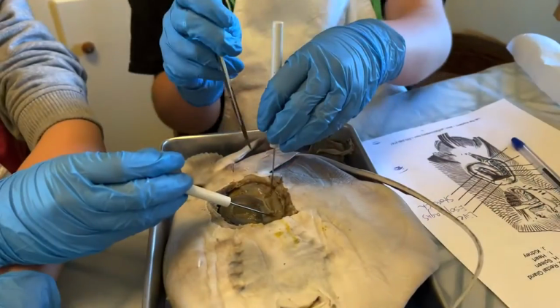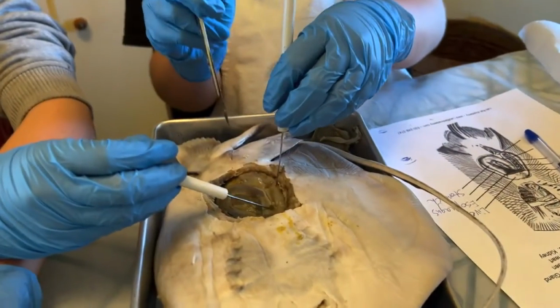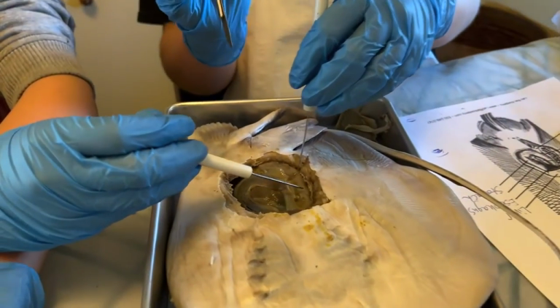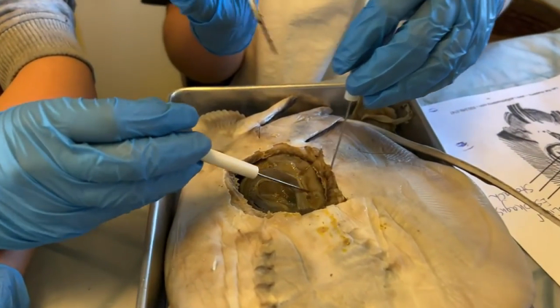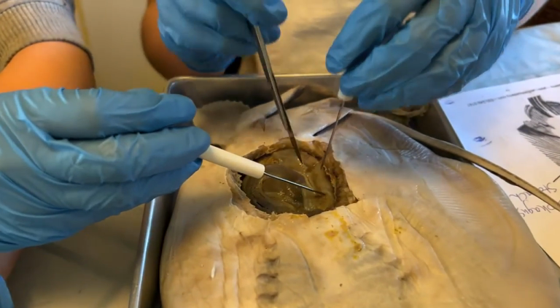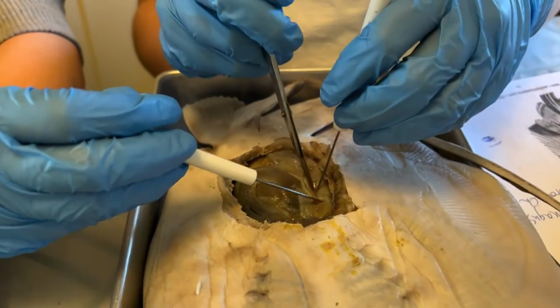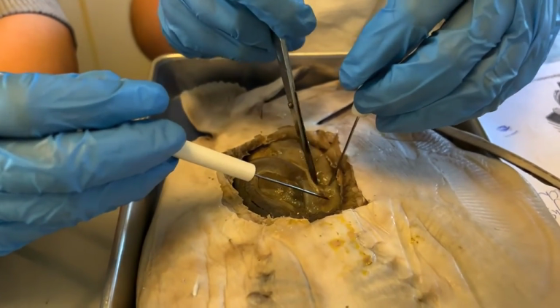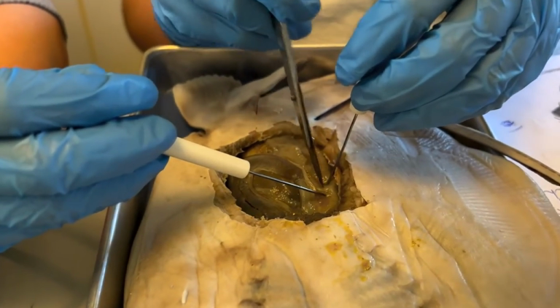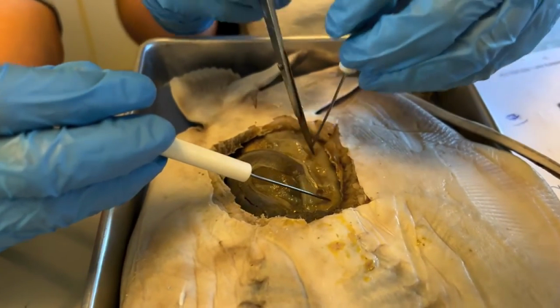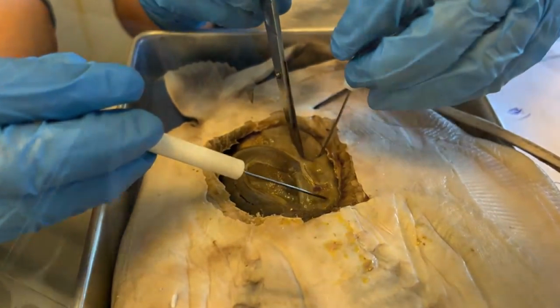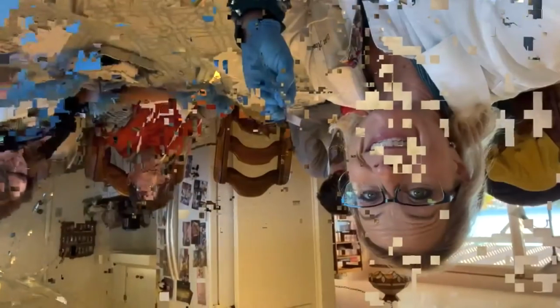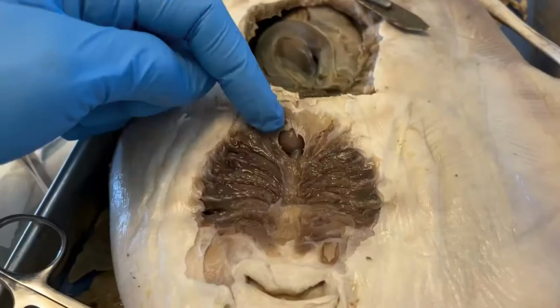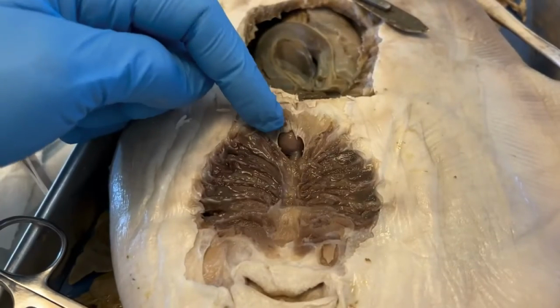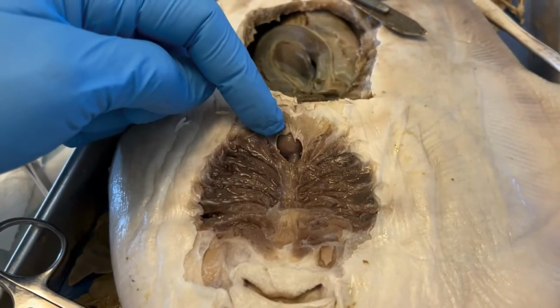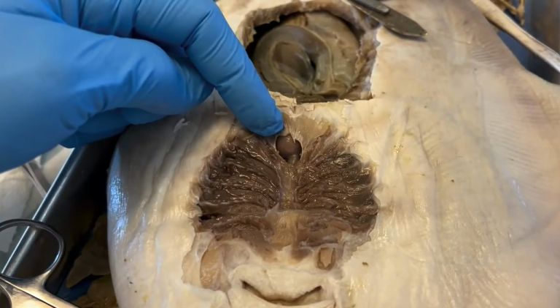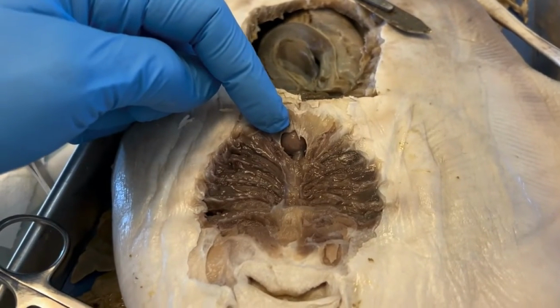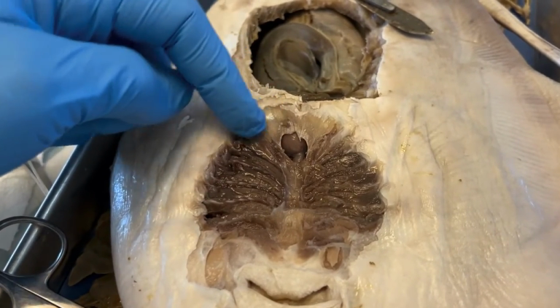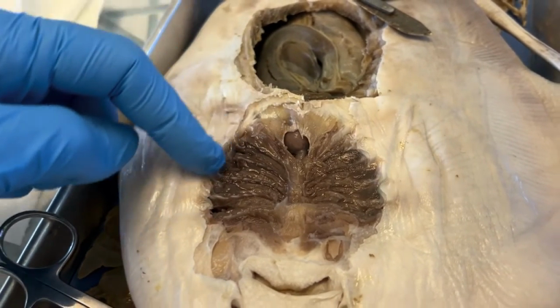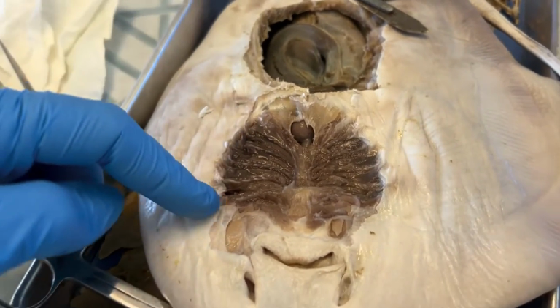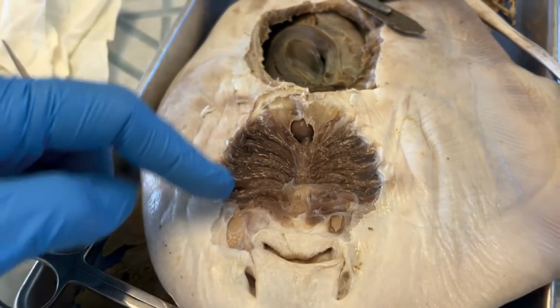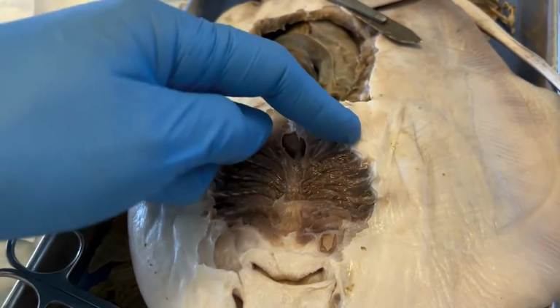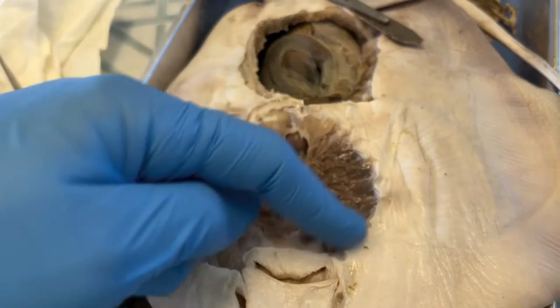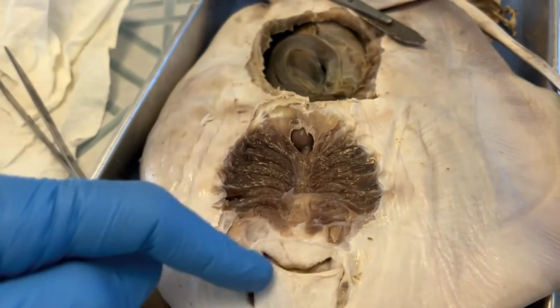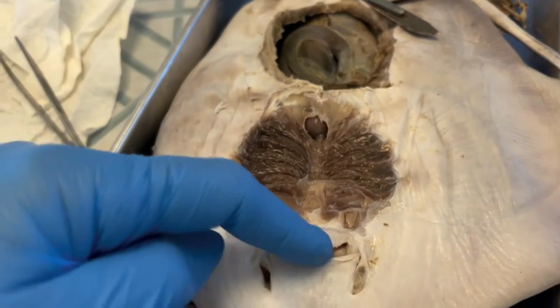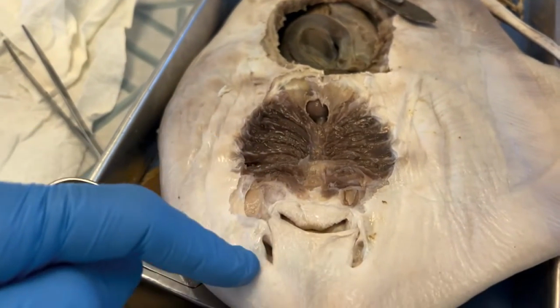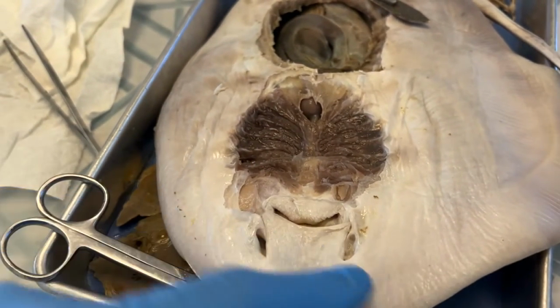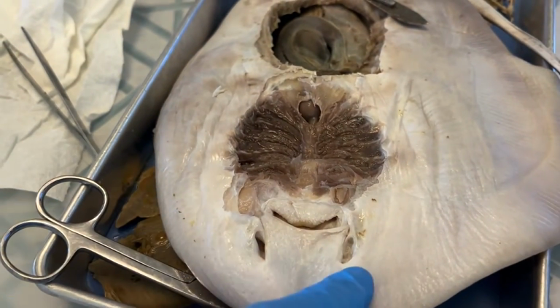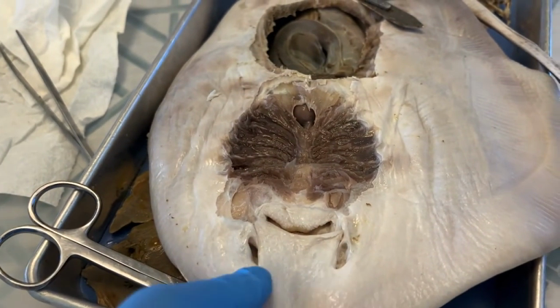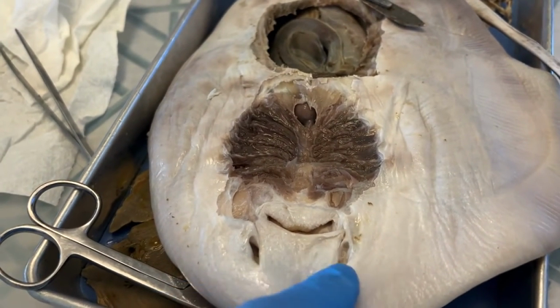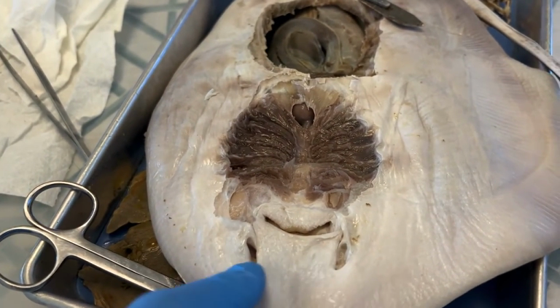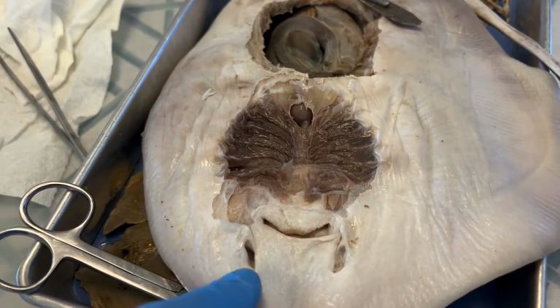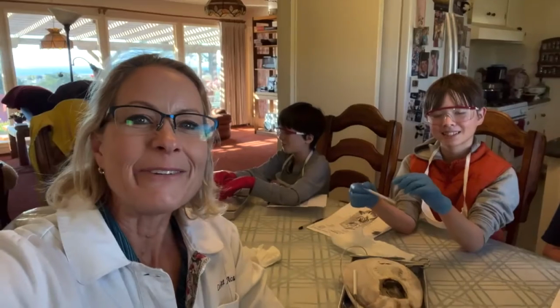Intestines, and we're trying to find the spiral valve. You can see down here that the heart is more posteriorly, and the gills are up here near the mouth where the nostrils are on the ventral side.